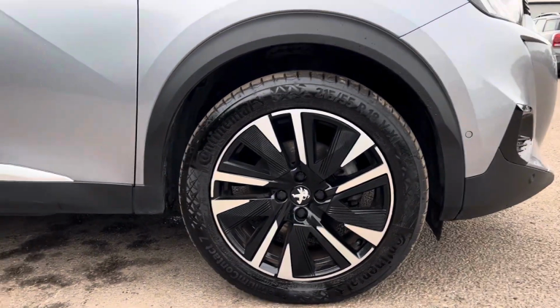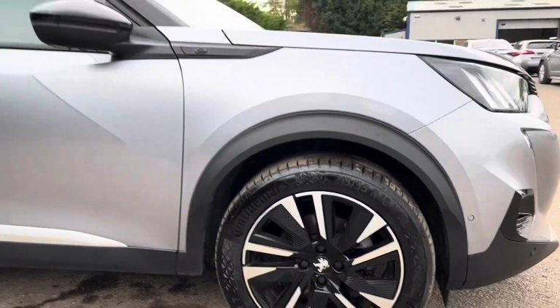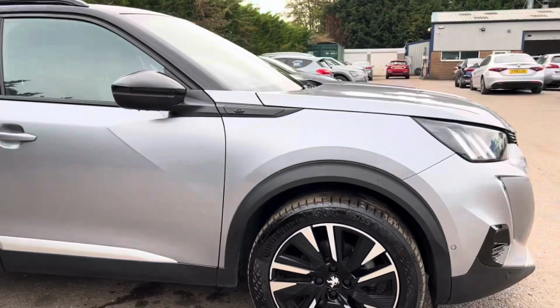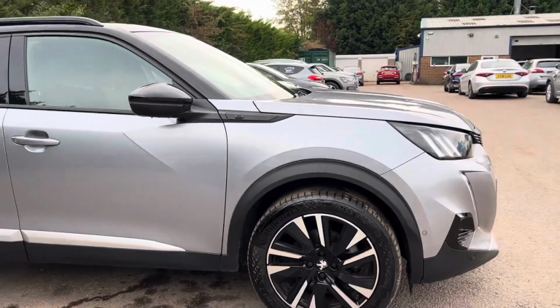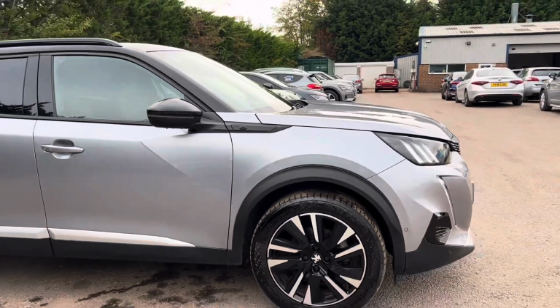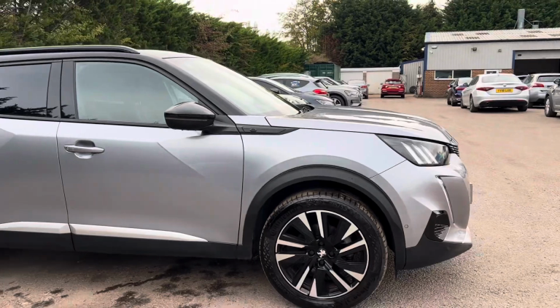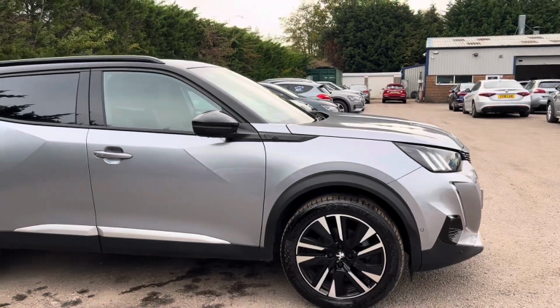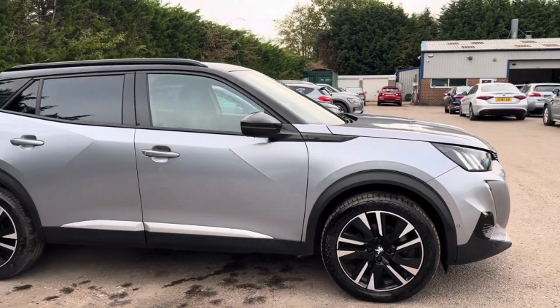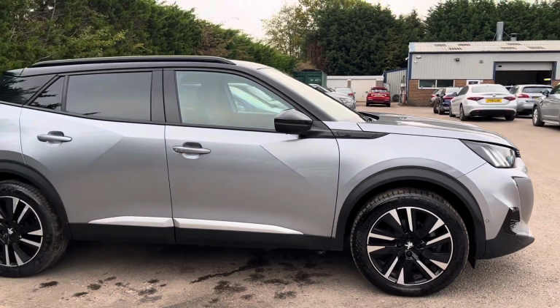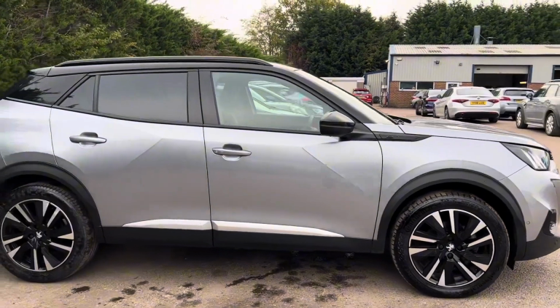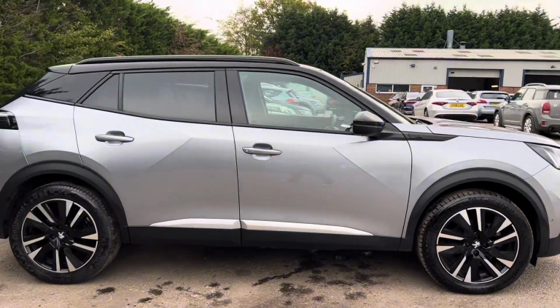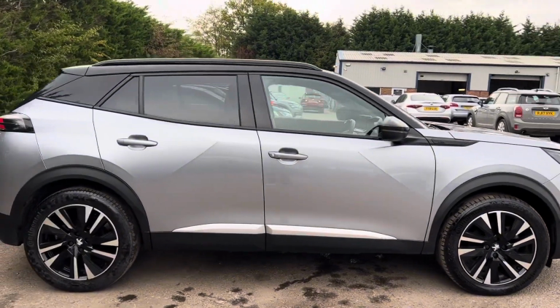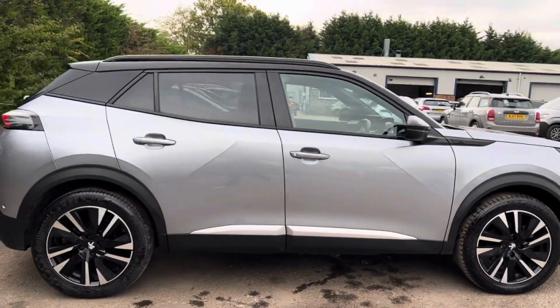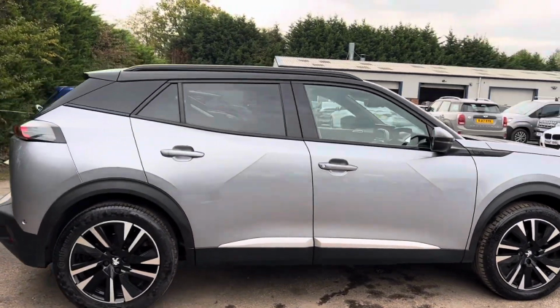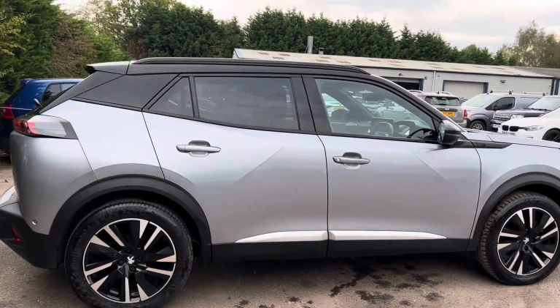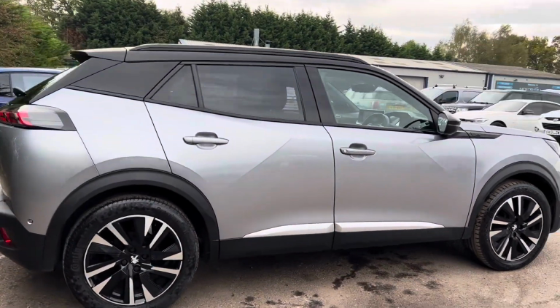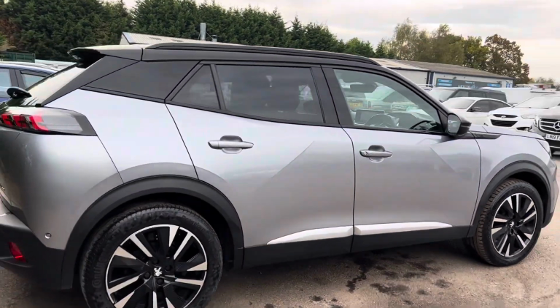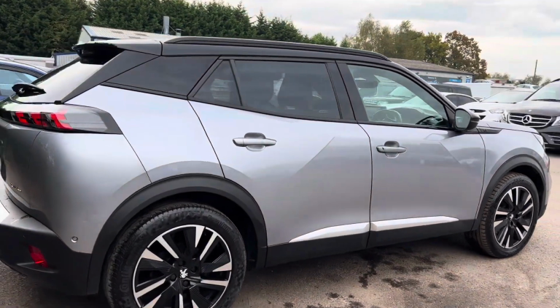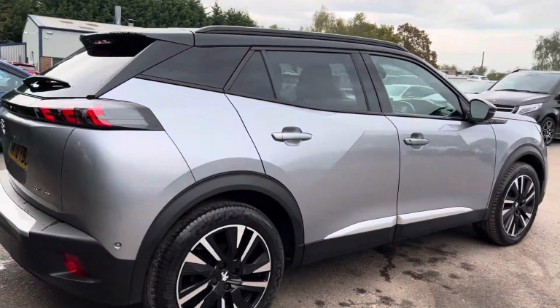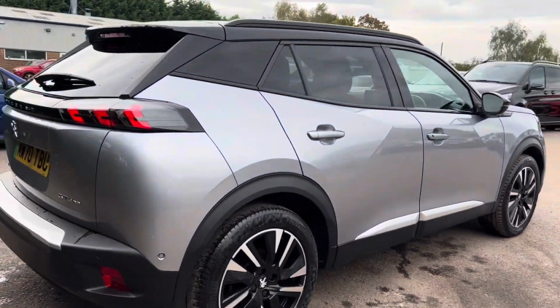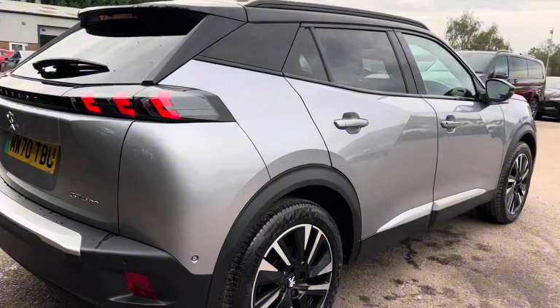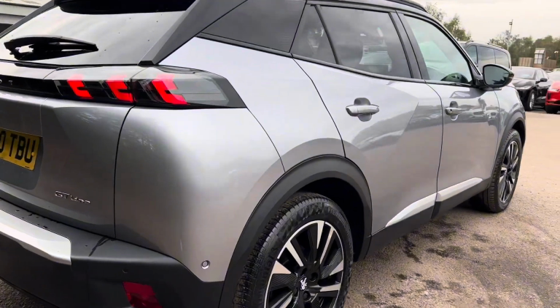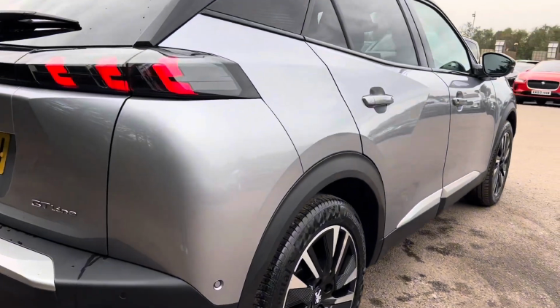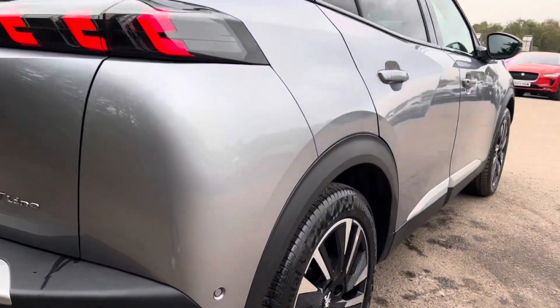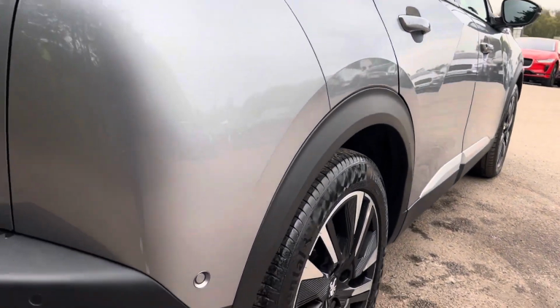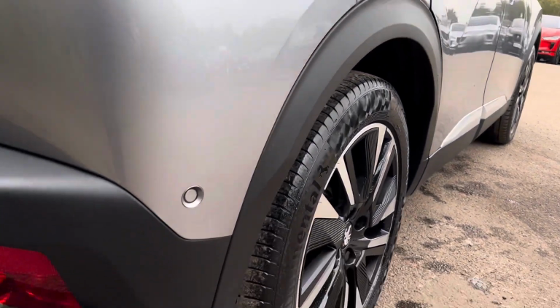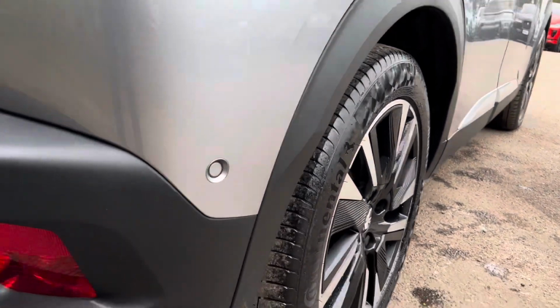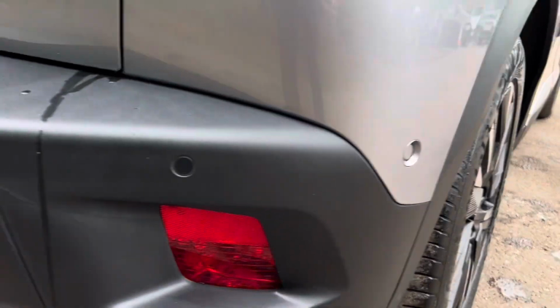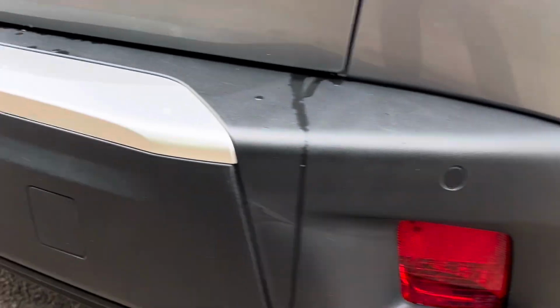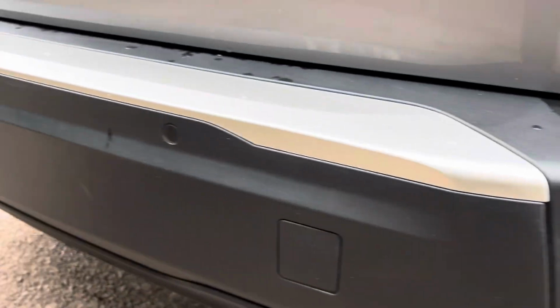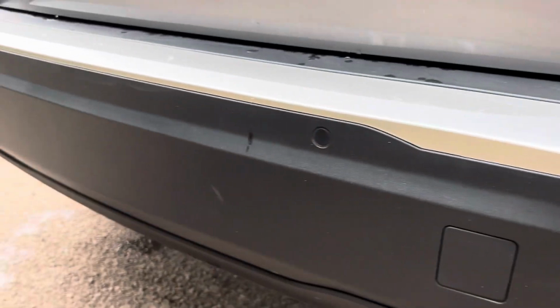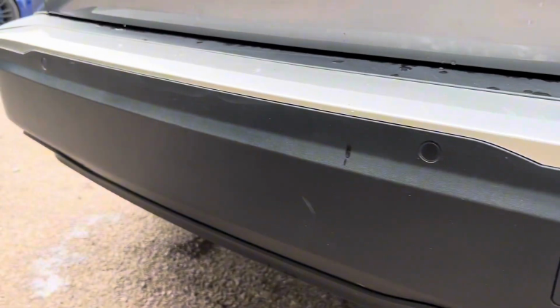If we then start to make our way round the rest of the car, past the B pillar, we have privacy glass. And then as we come to the back, we can see just along this rear bumper, we have rear park distance.